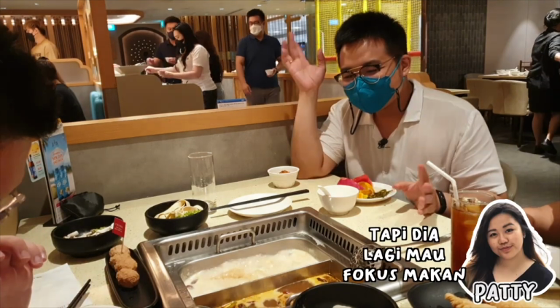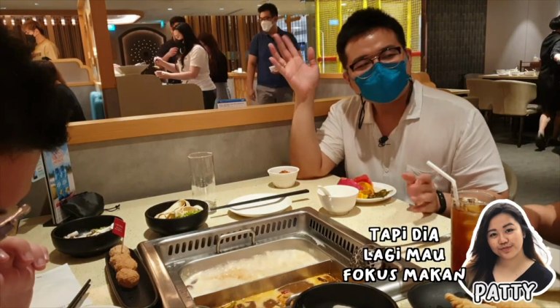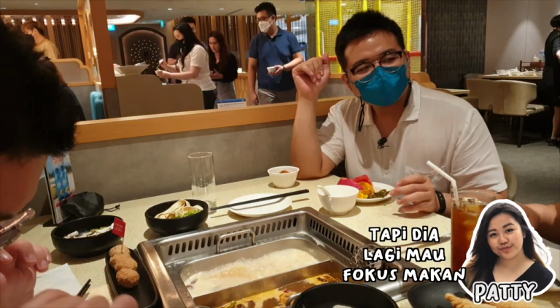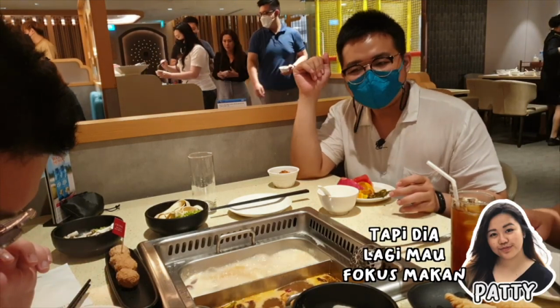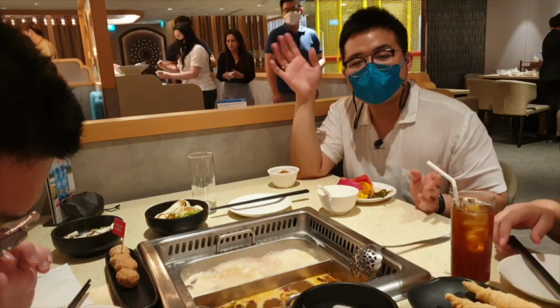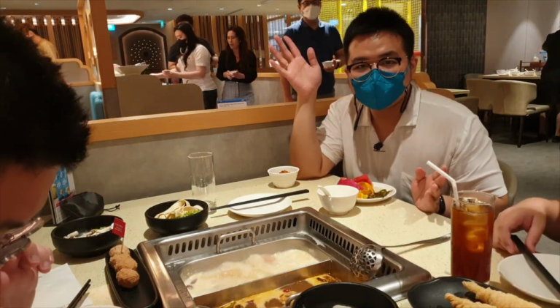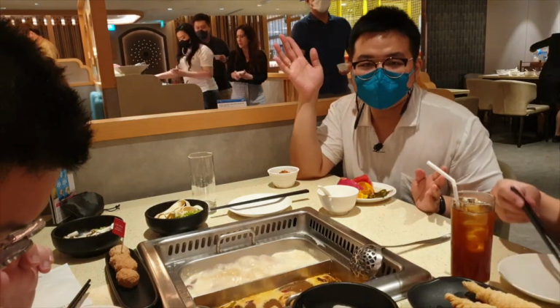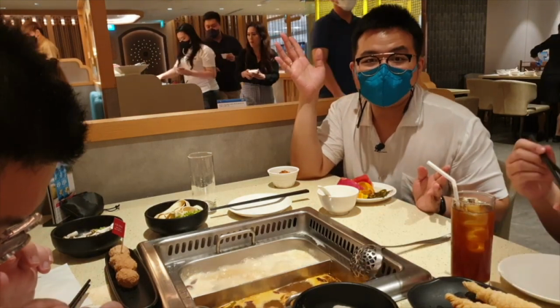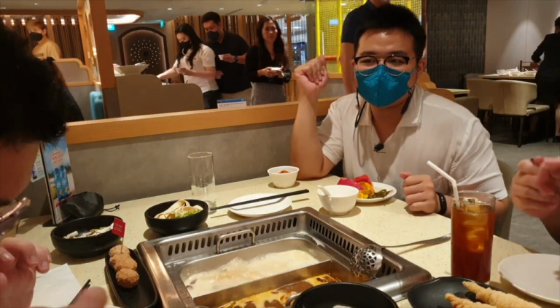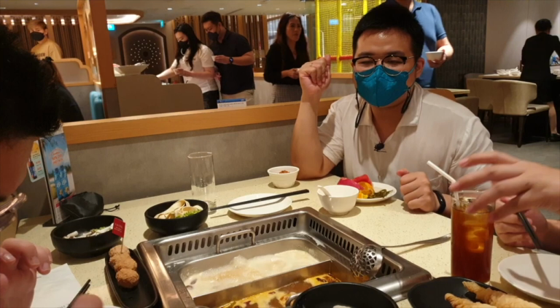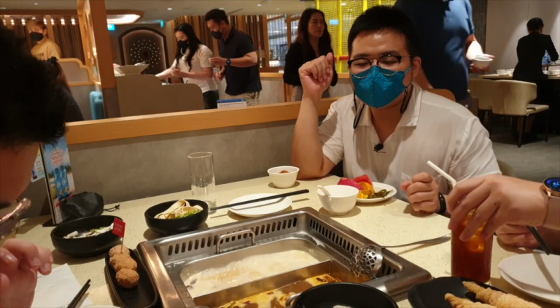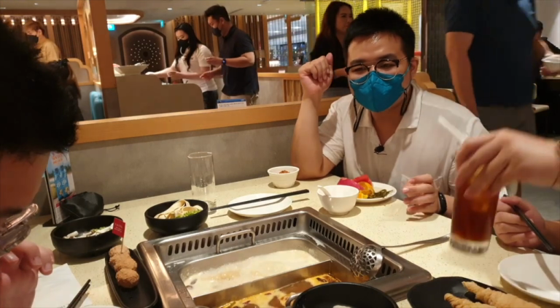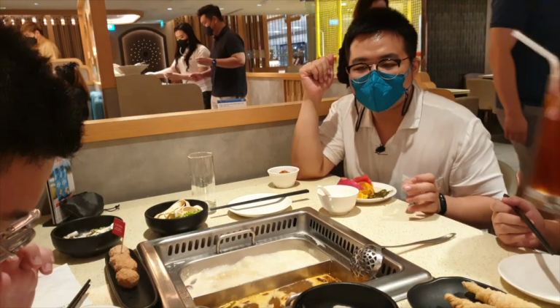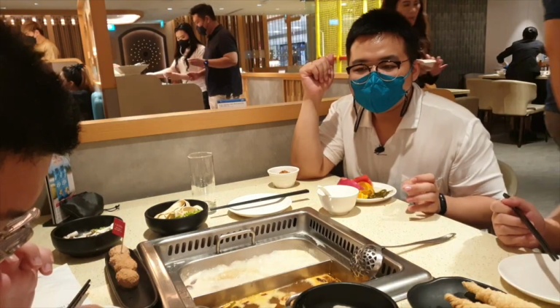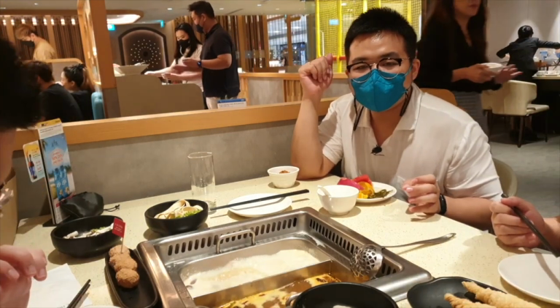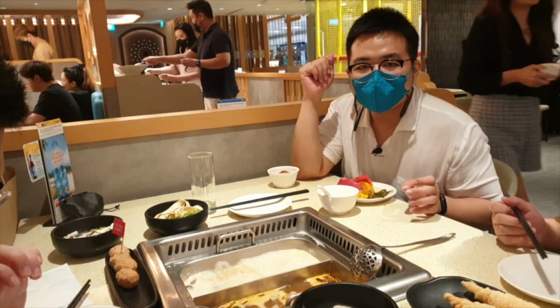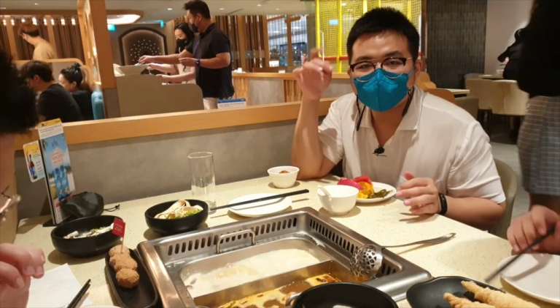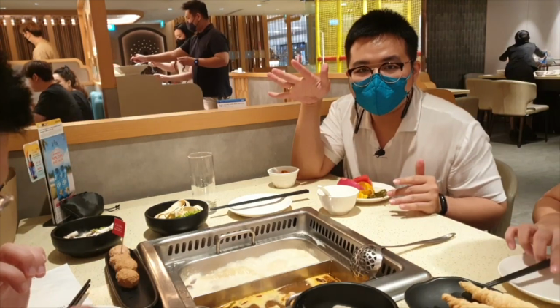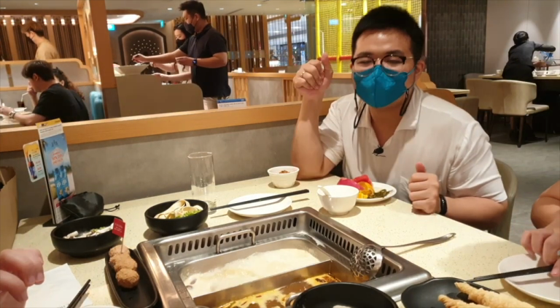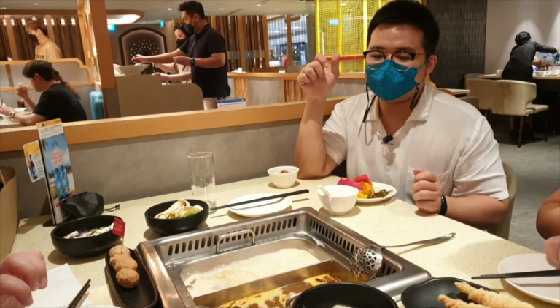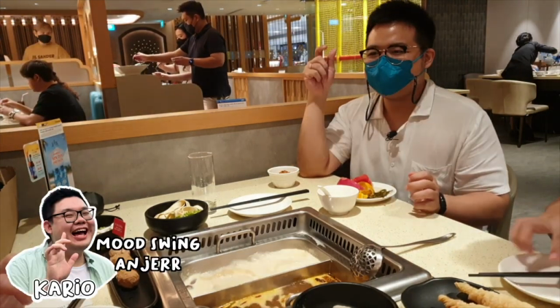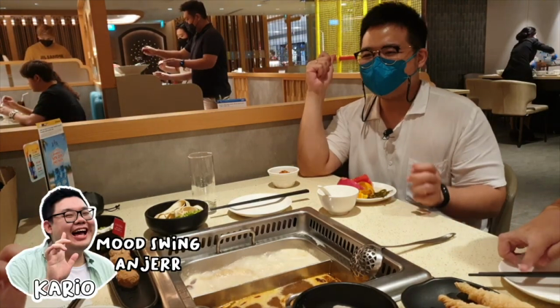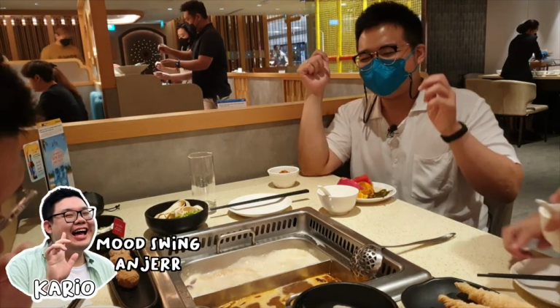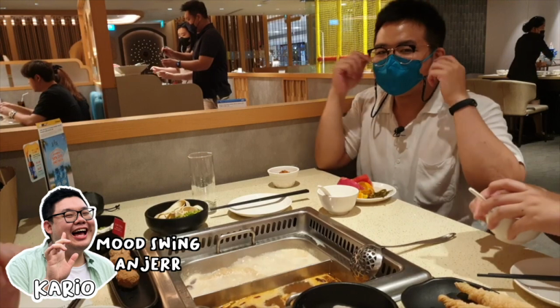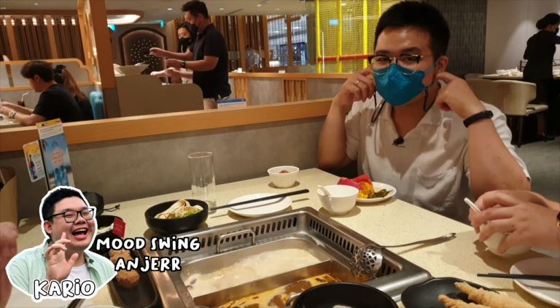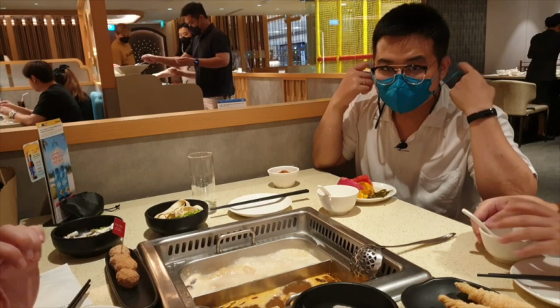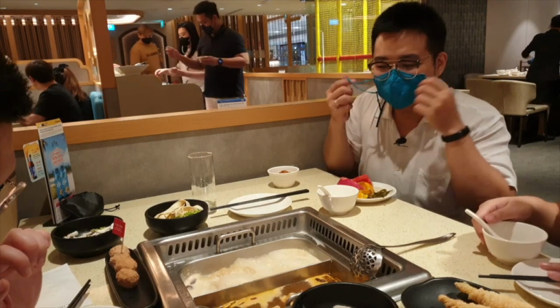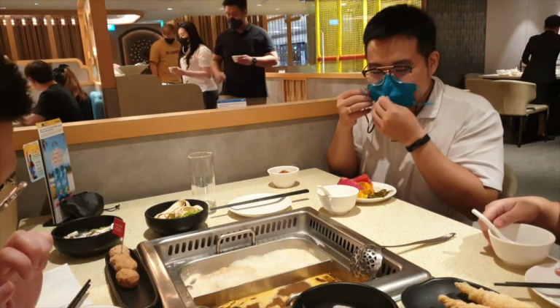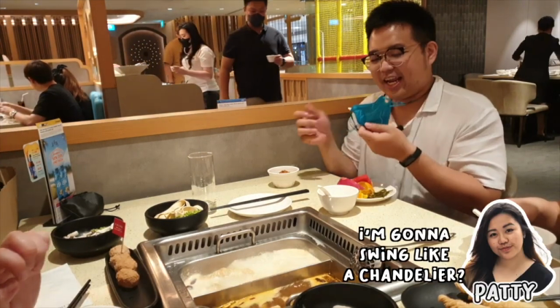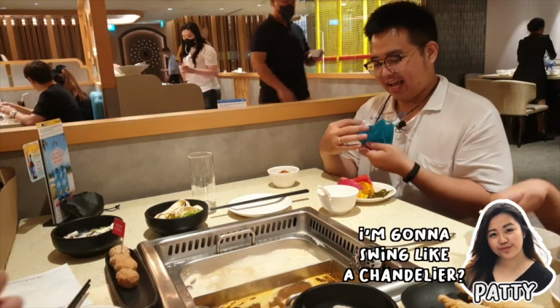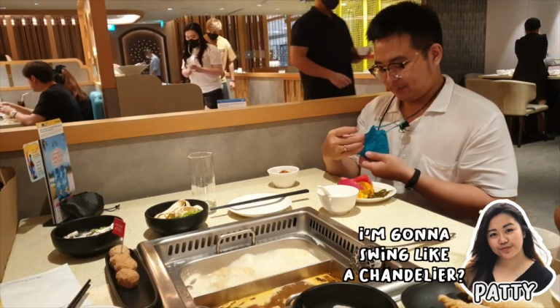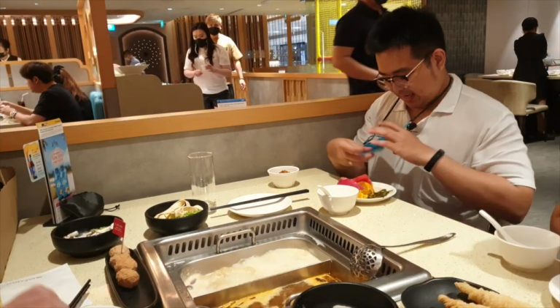He's still focused on eating. If you focus on eating, mood swing. Okay, let's go to the market.